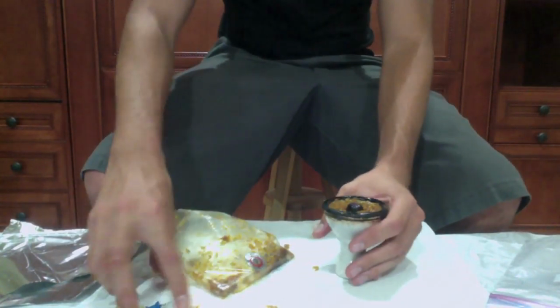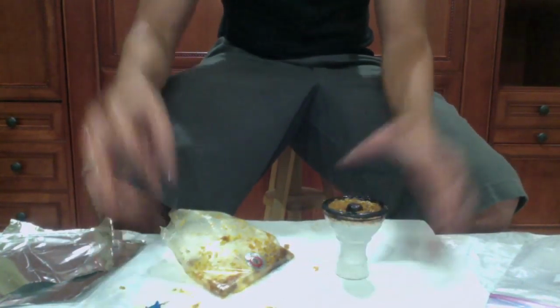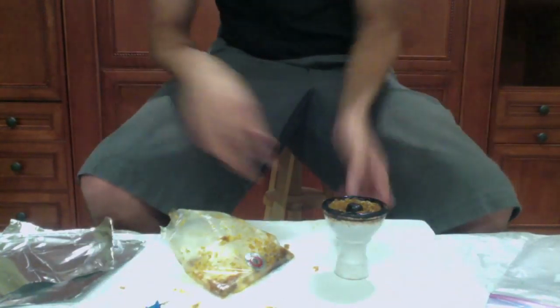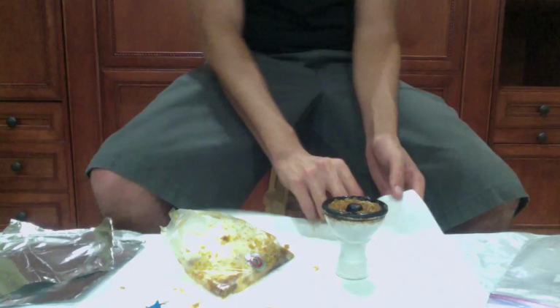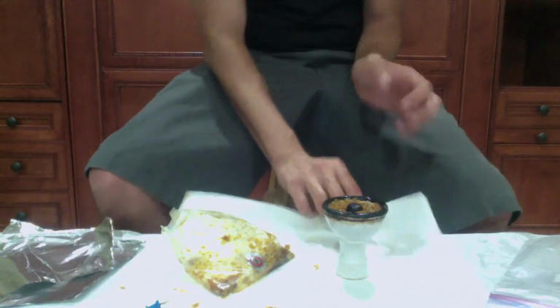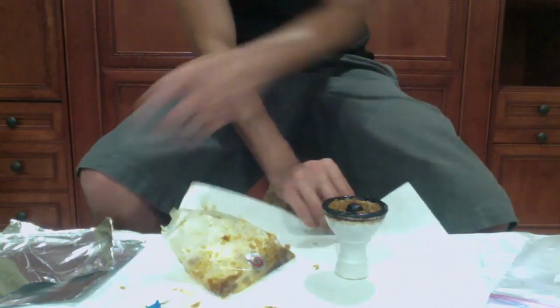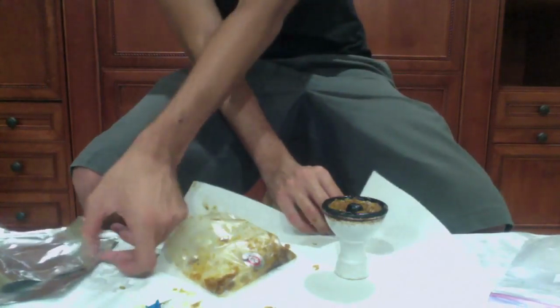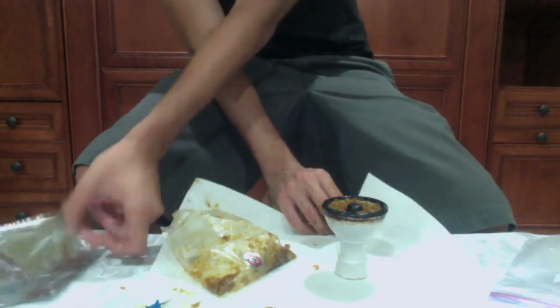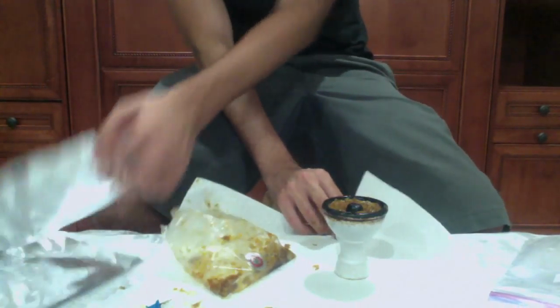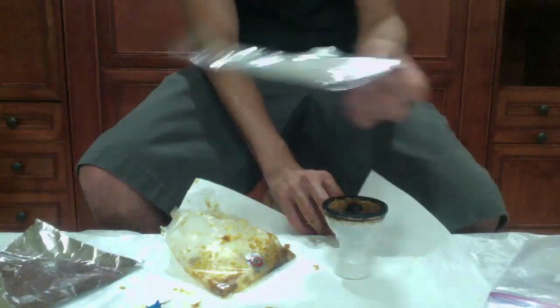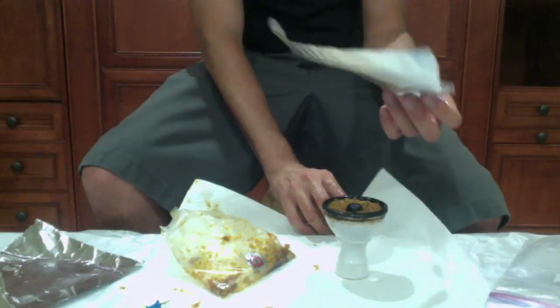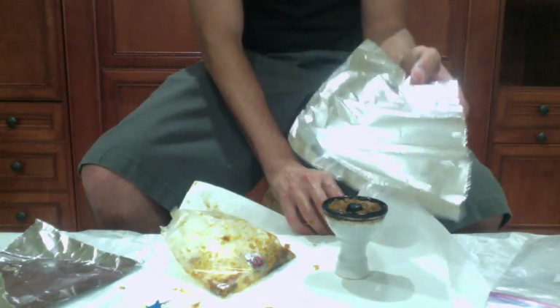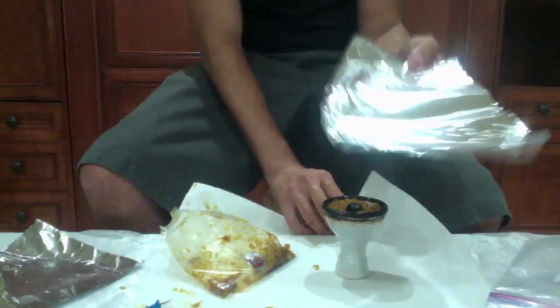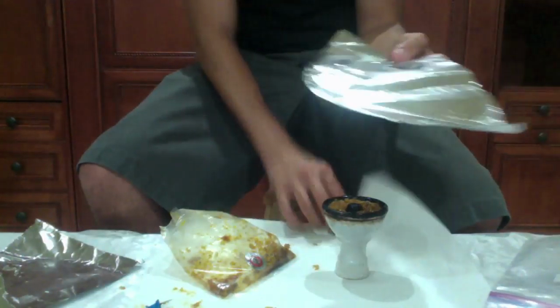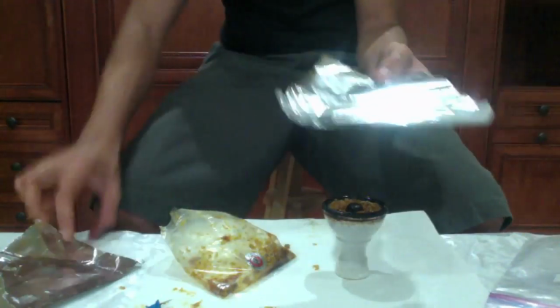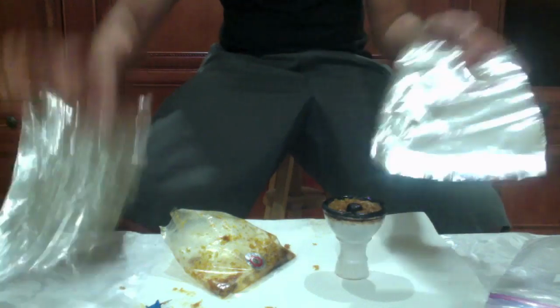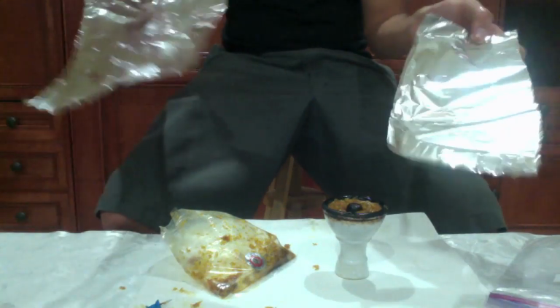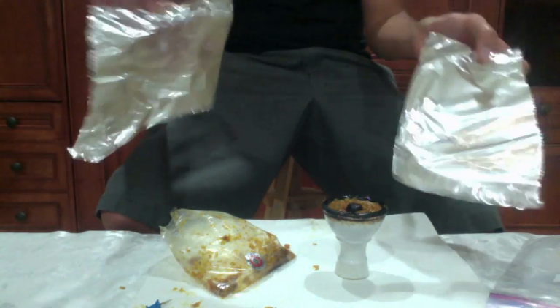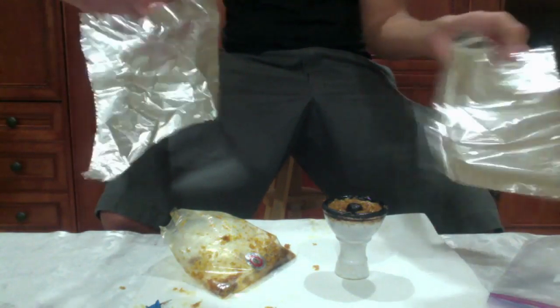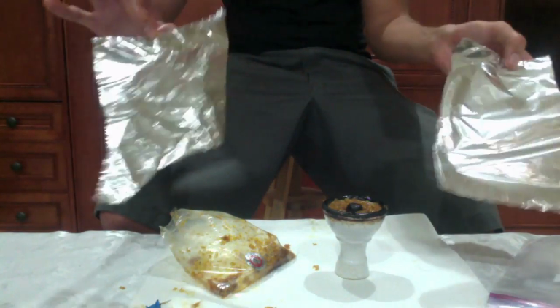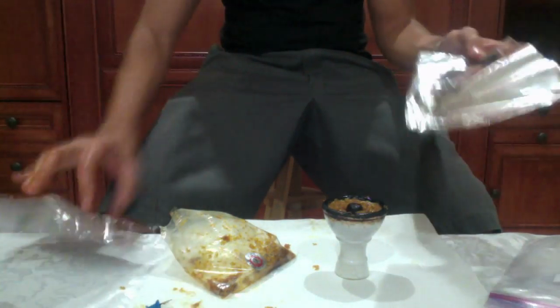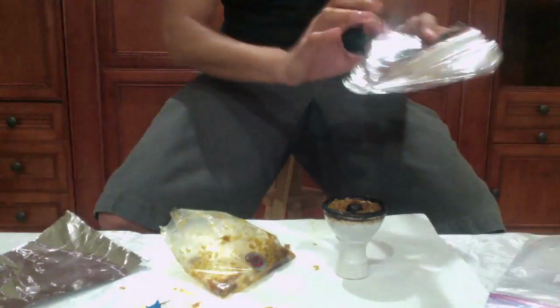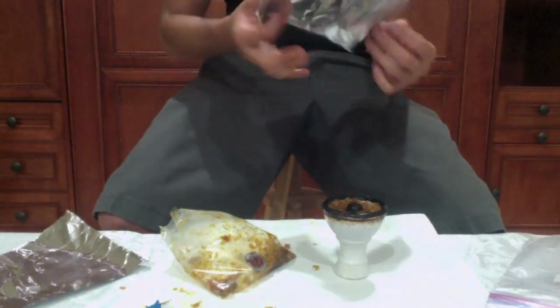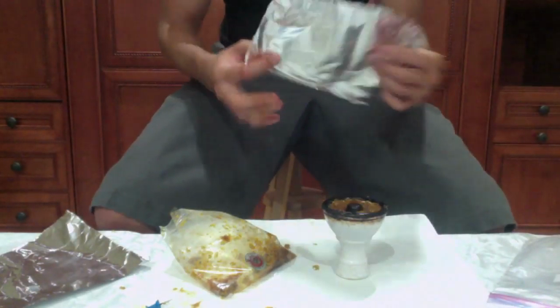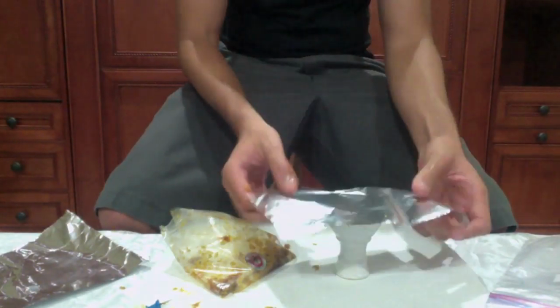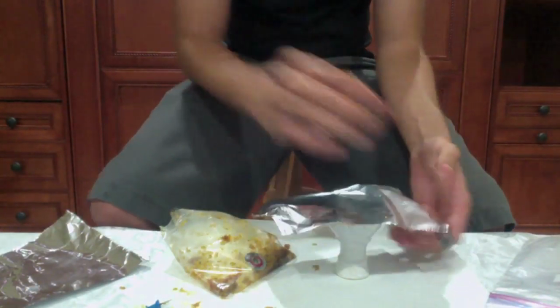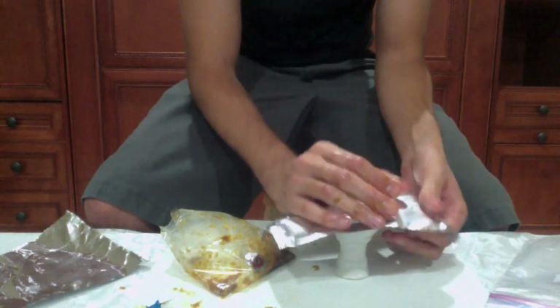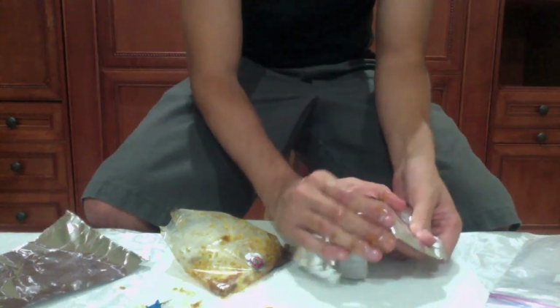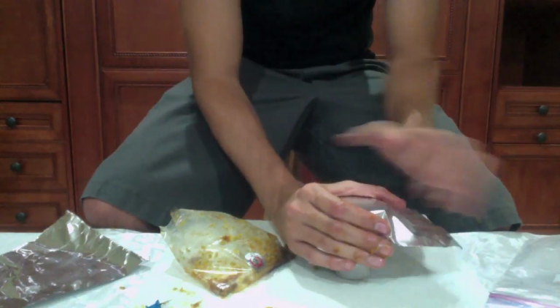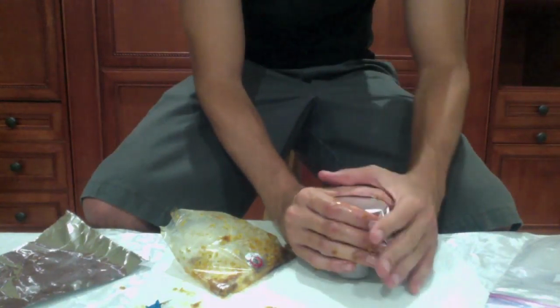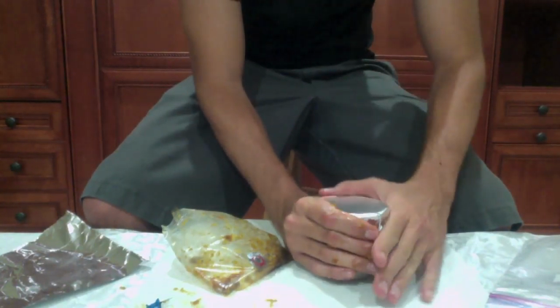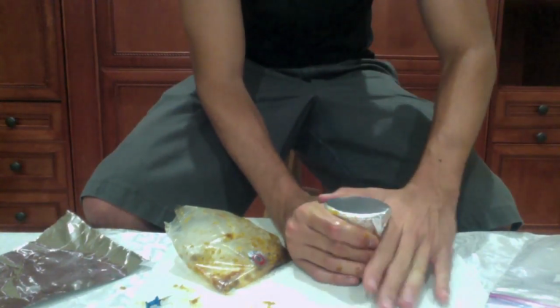What I like to use on top is Reynolds Wrap or any type of regular foil — two sheets. You're going to put one on top, kind of press it down airtight.